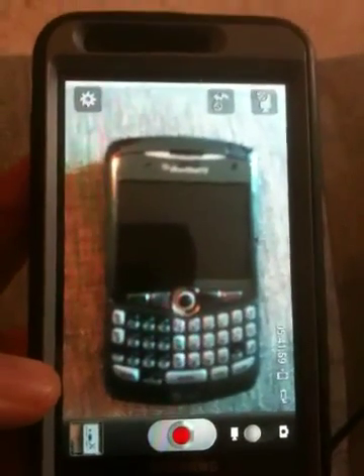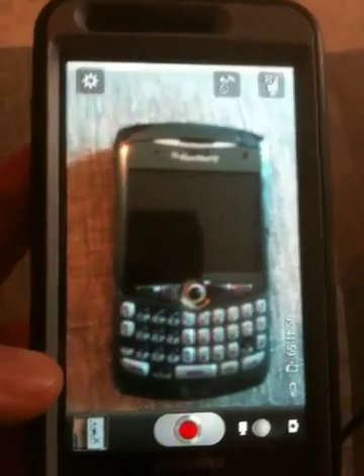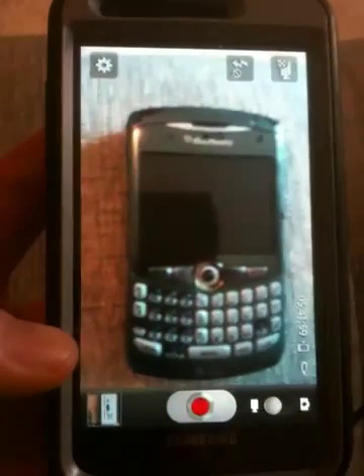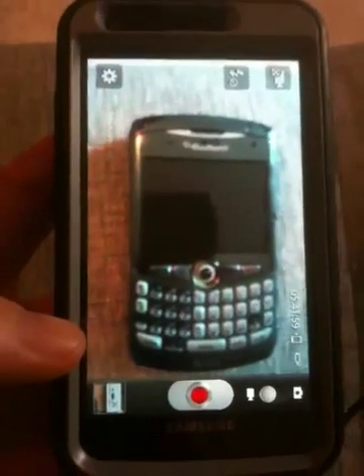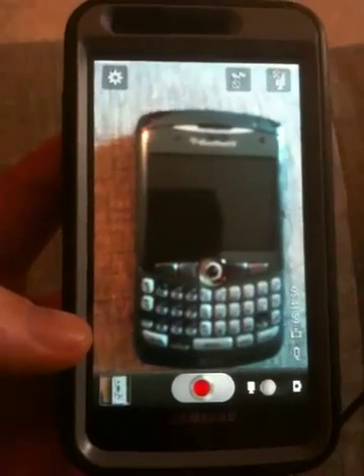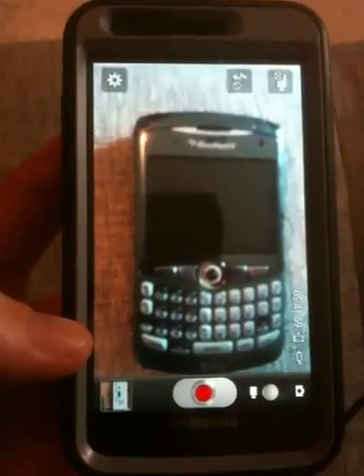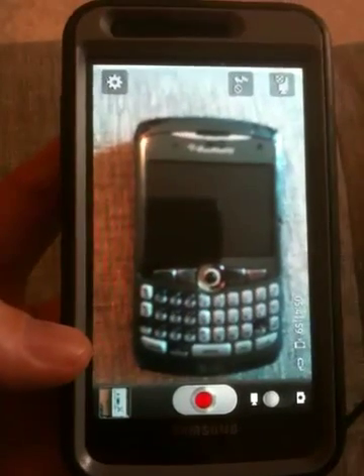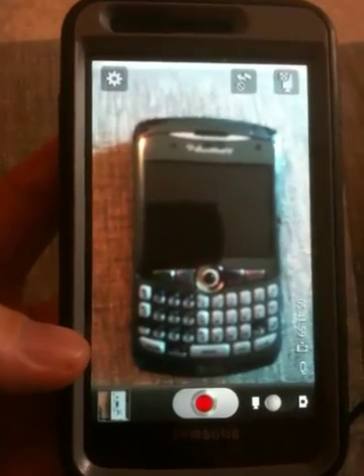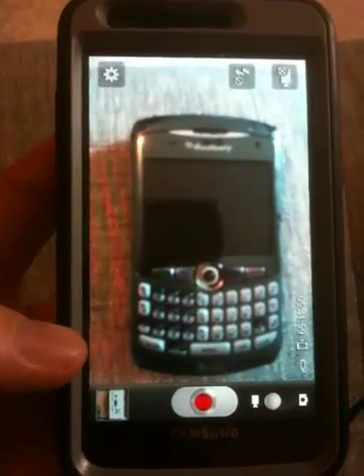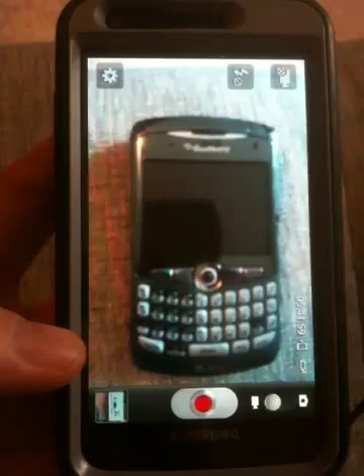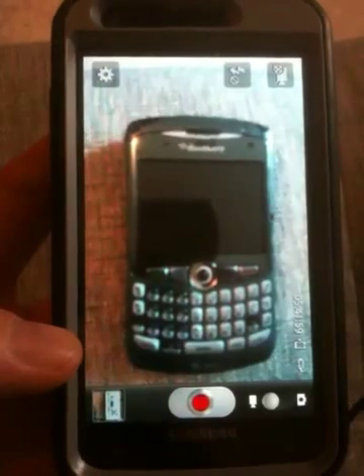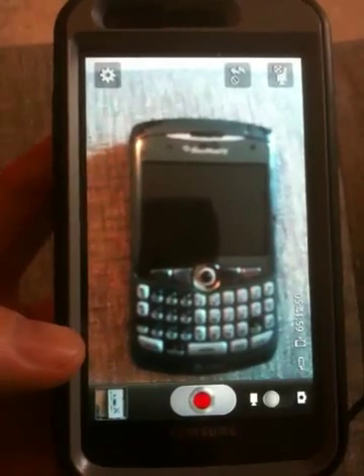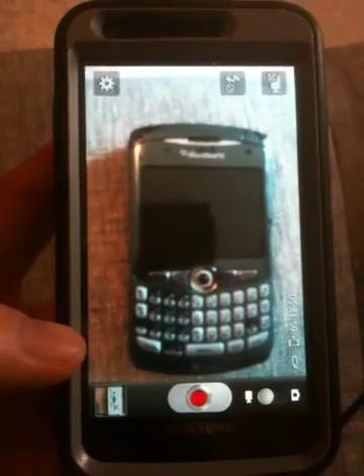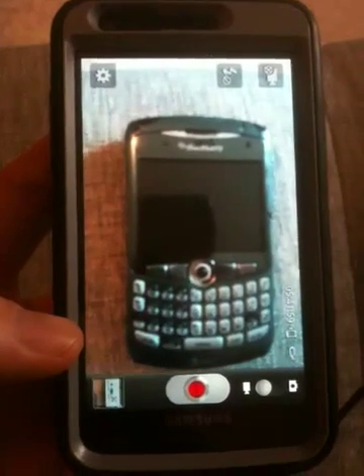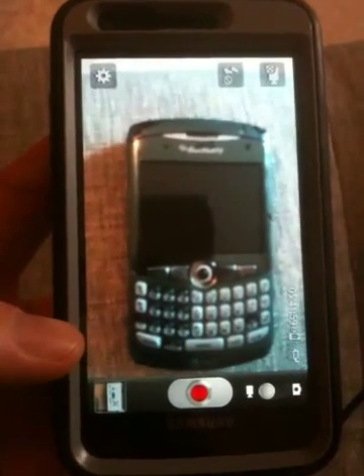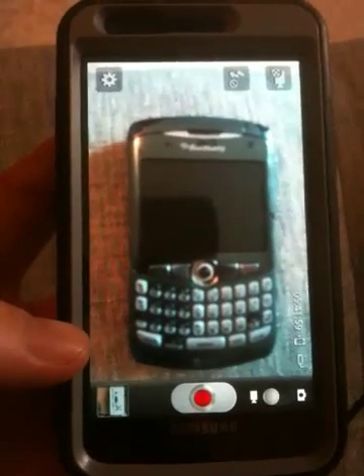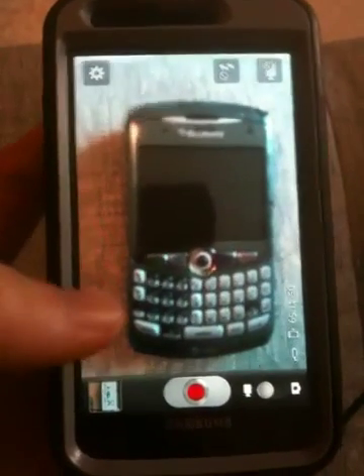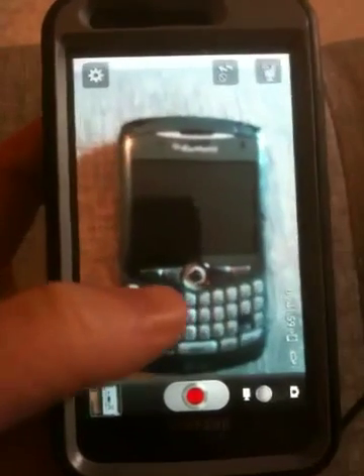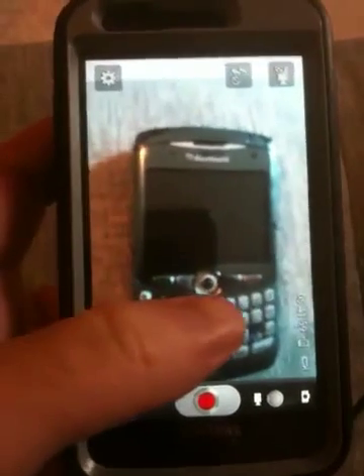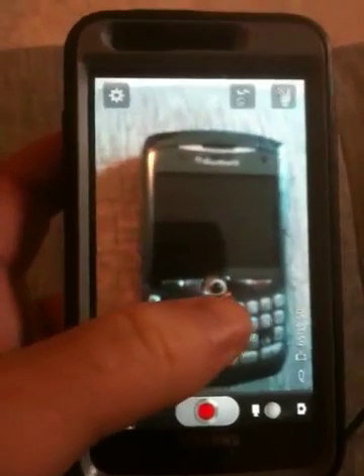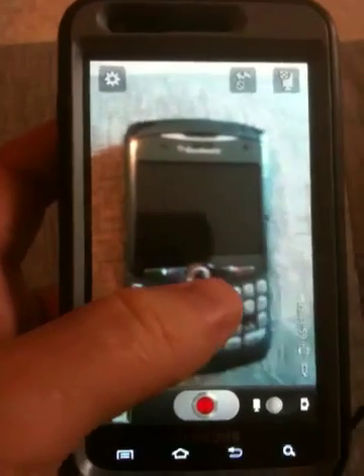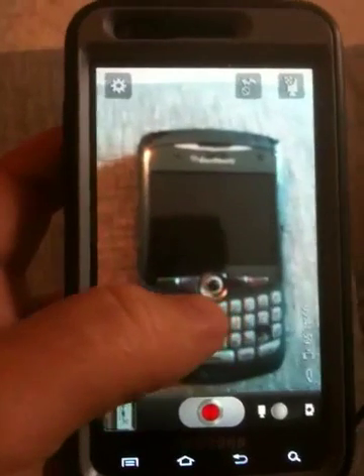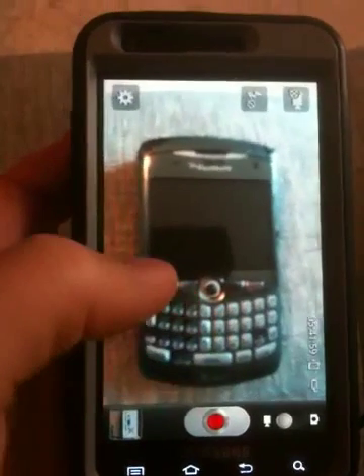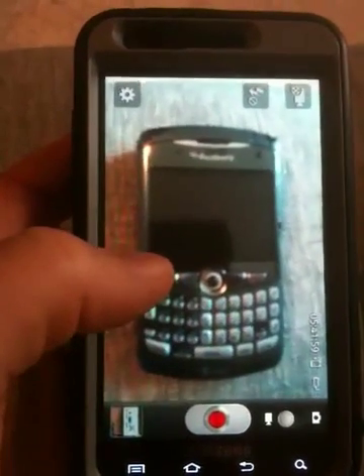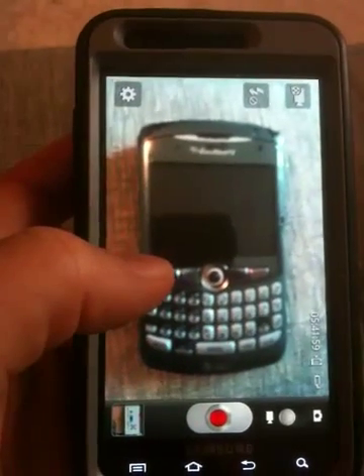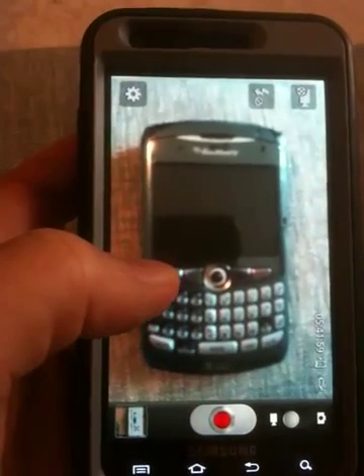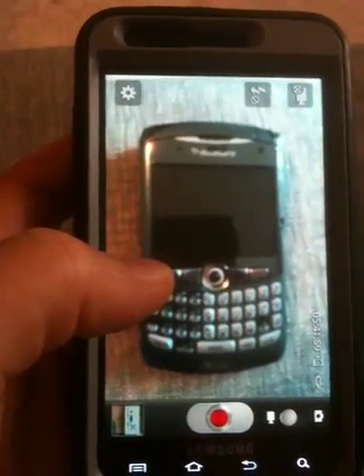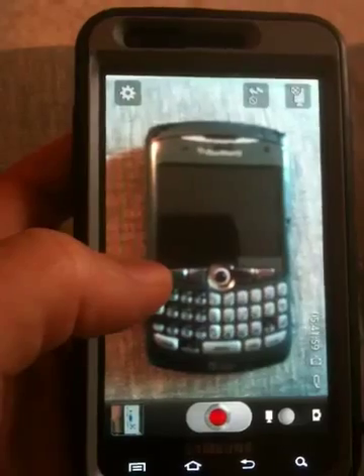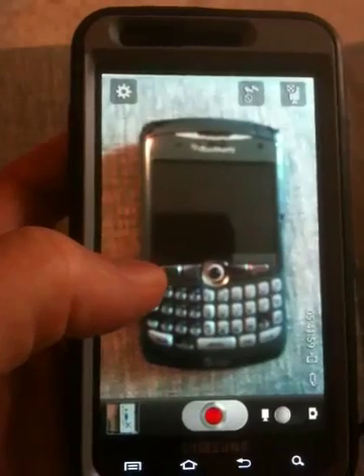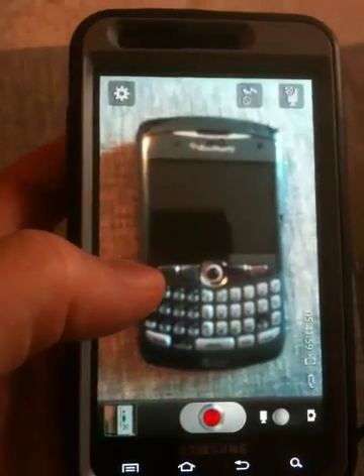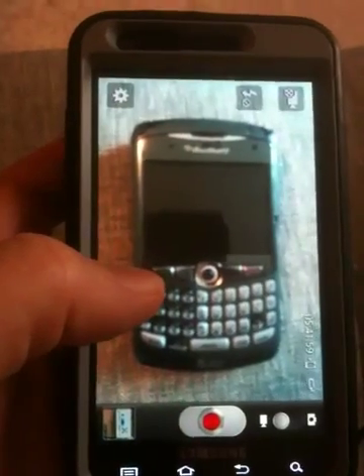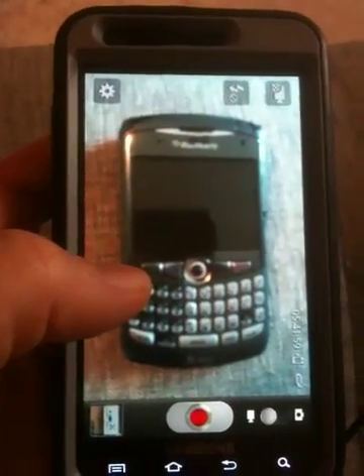It's just buyer beware. The video recording on the Samsung does not support any kind of point-element focus.